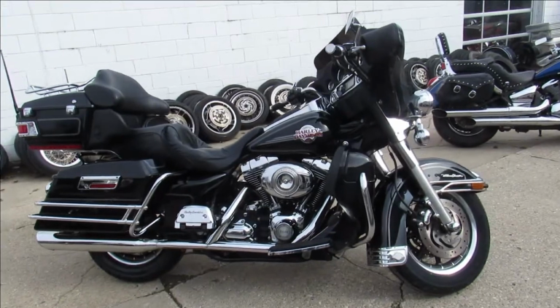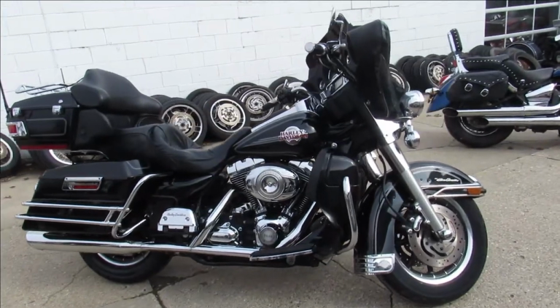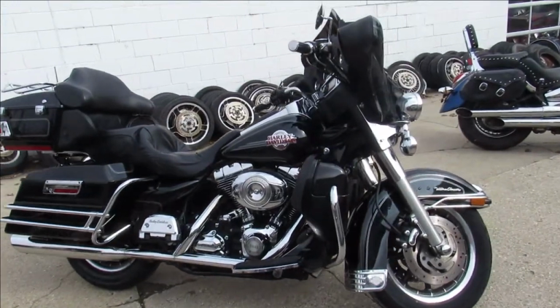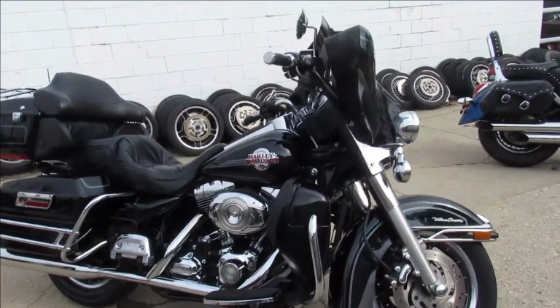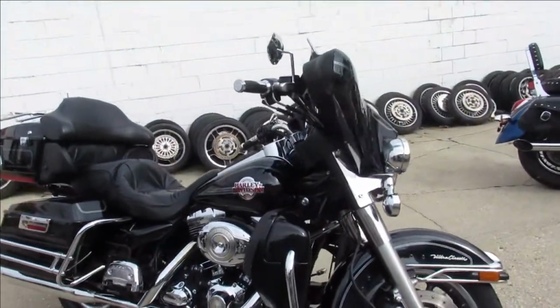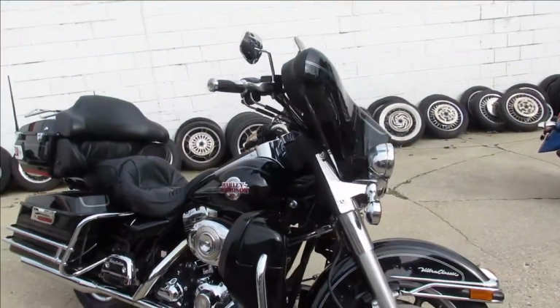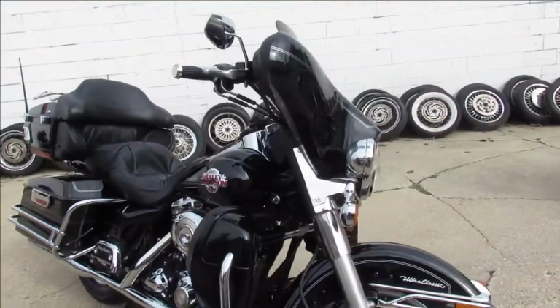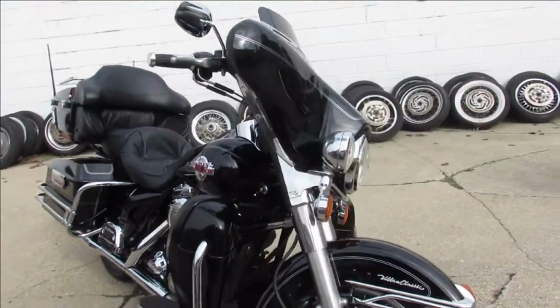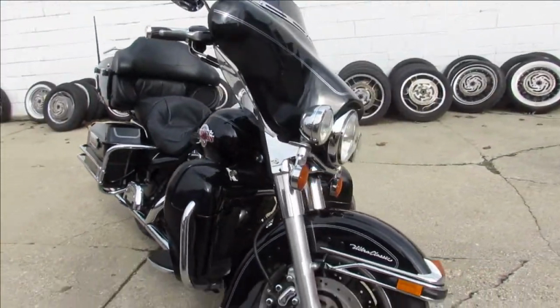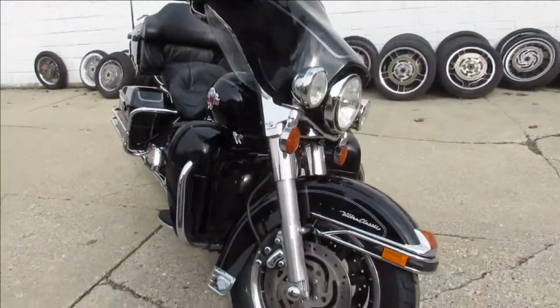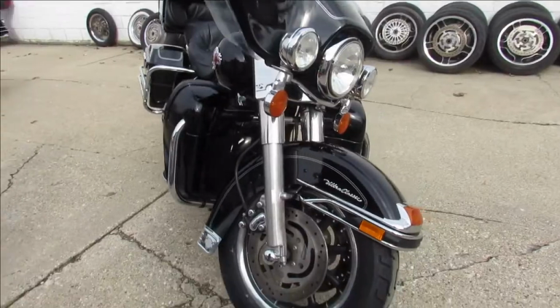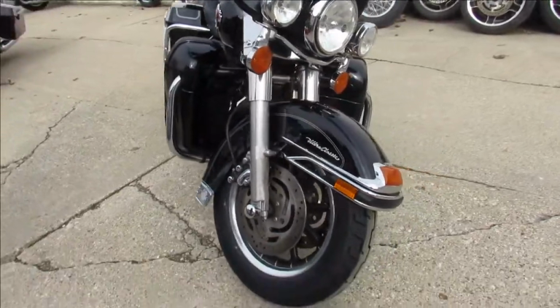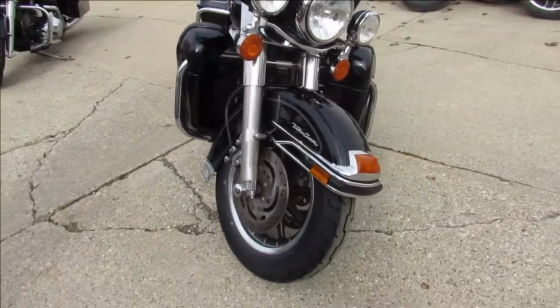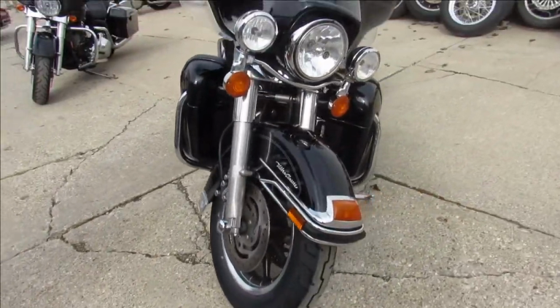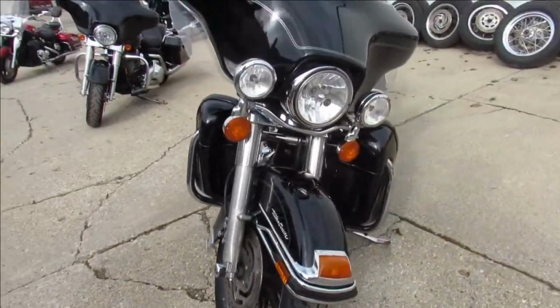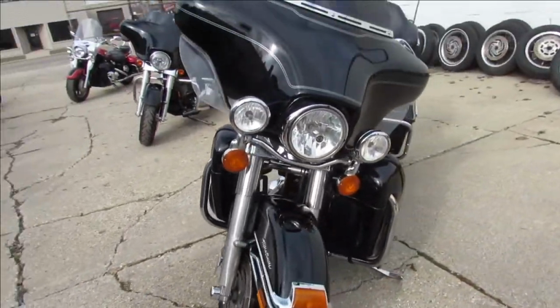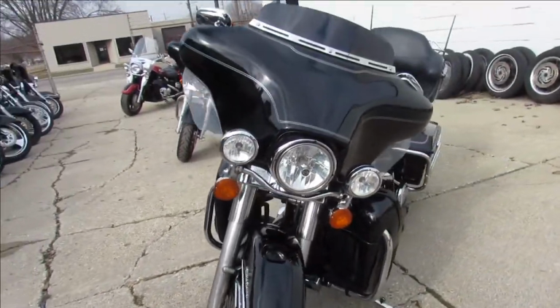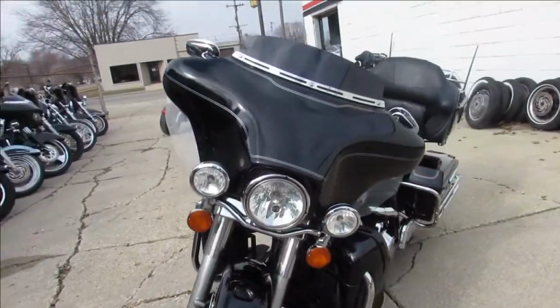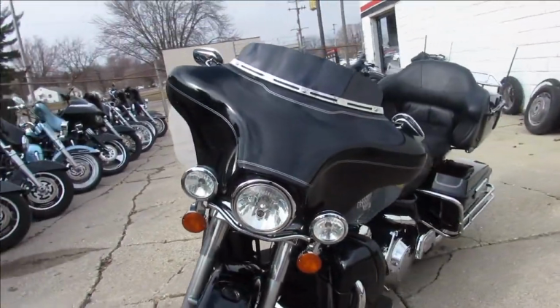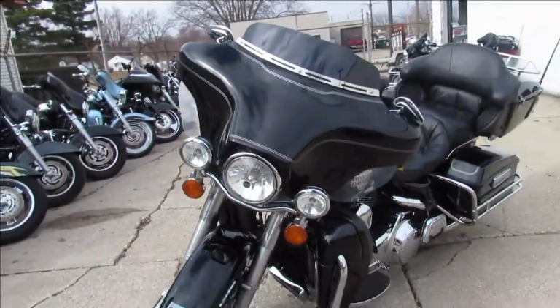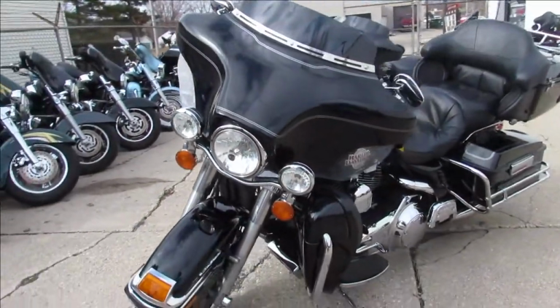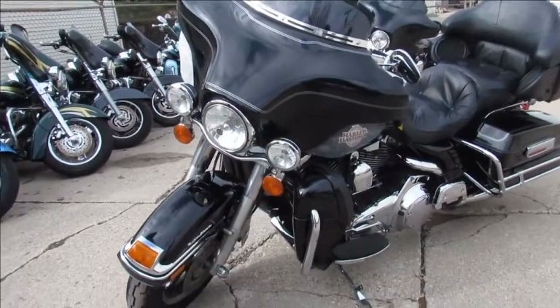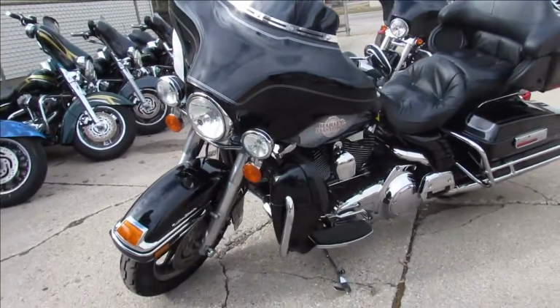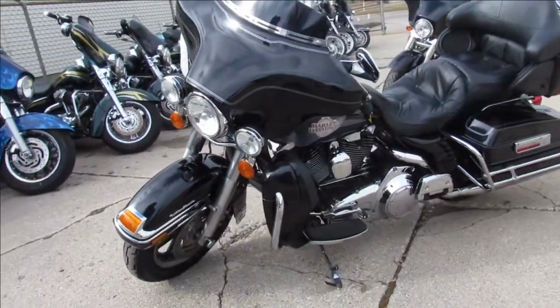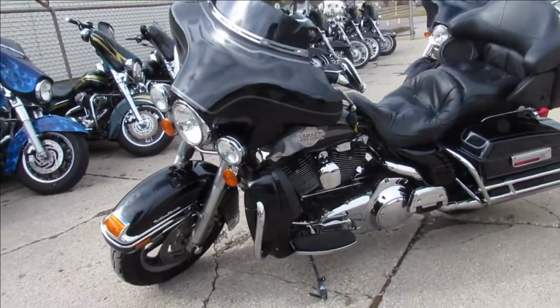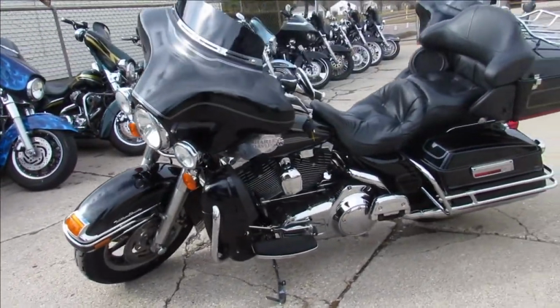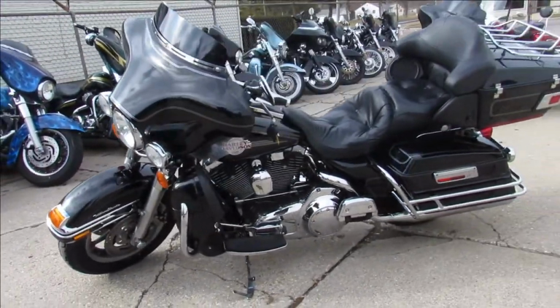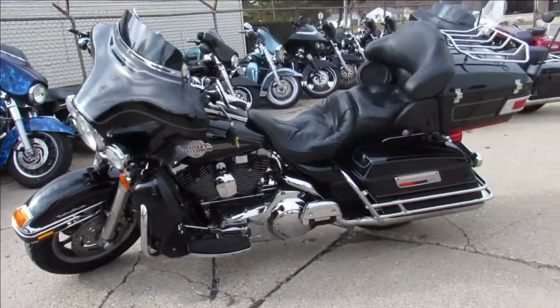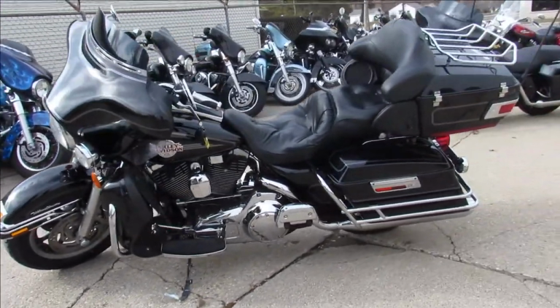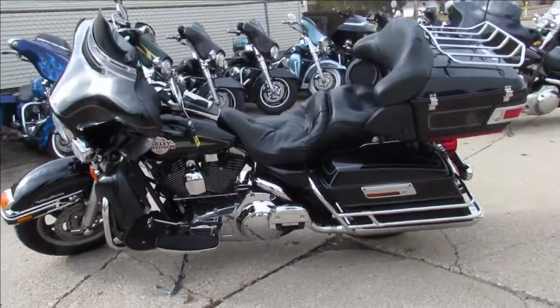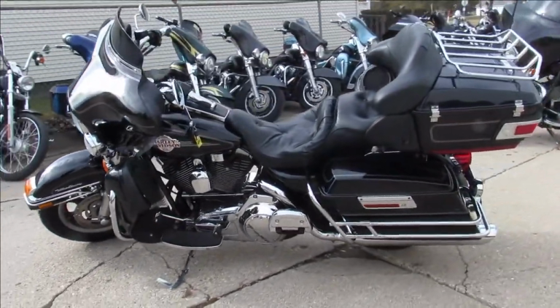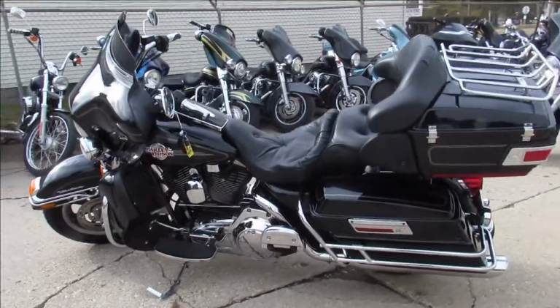Hey guys, ApprovalPowerSports.com here doing some videos on some bikes we just got in. Give us a call if you're looking for something, we've got over 350 used bikes in the showroom. We've got ultra classics, road glides, street glides, sportsters, fat boys, all of it. Give us a call.